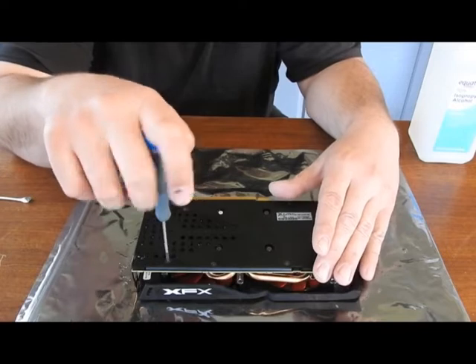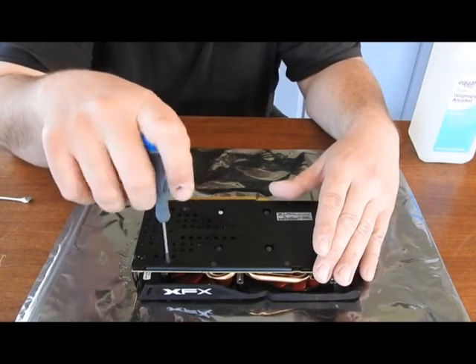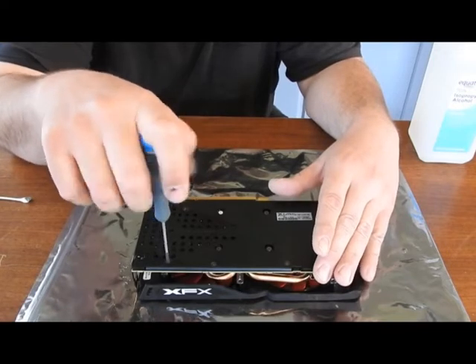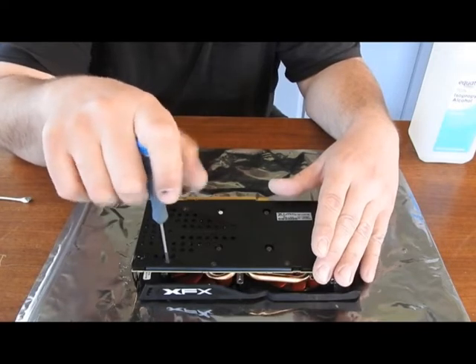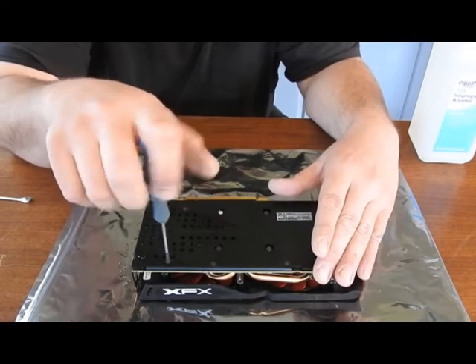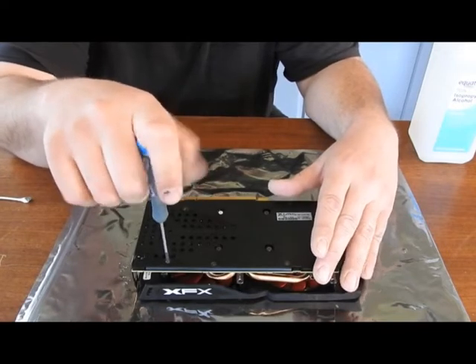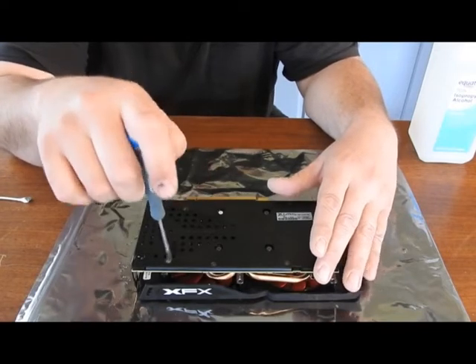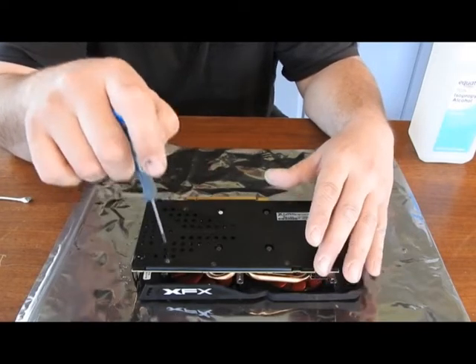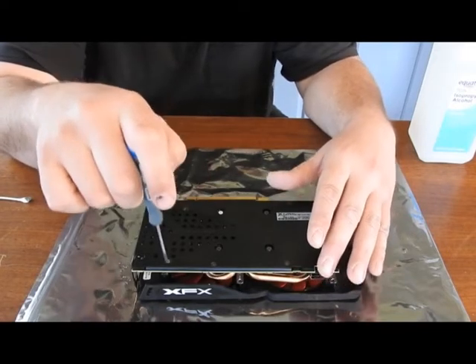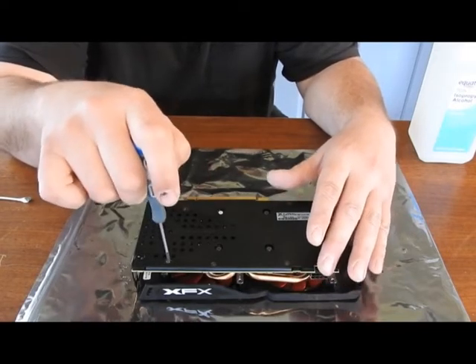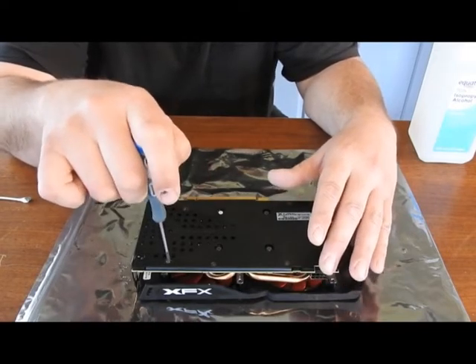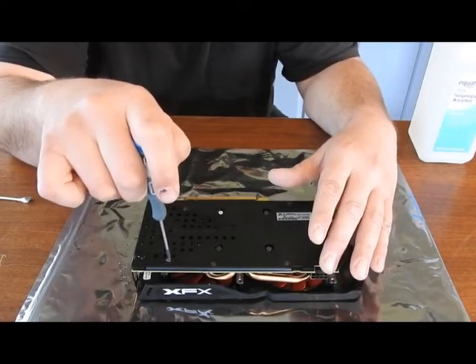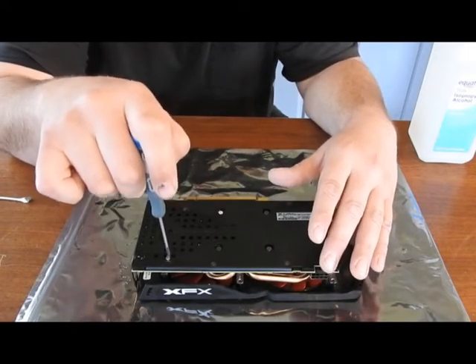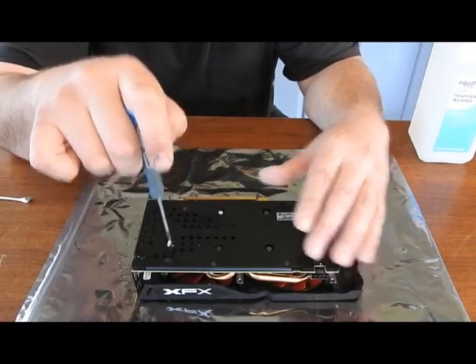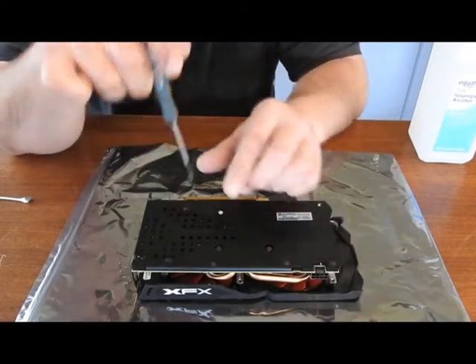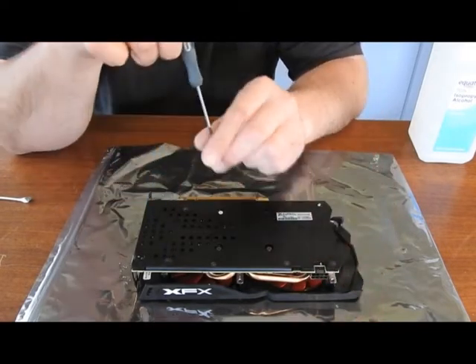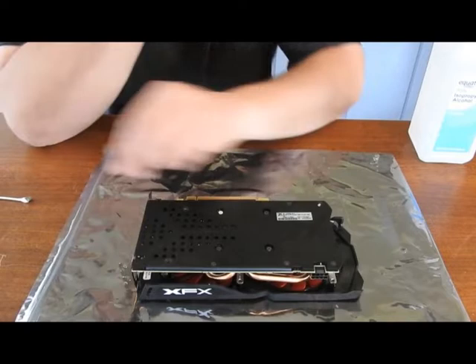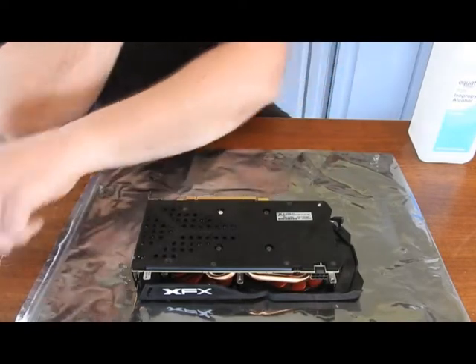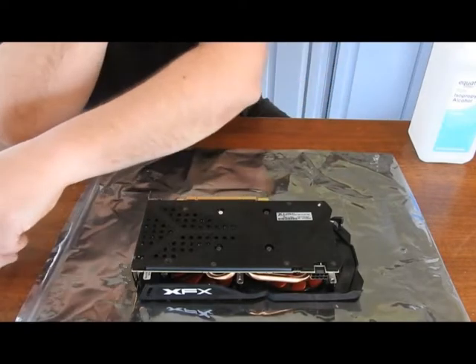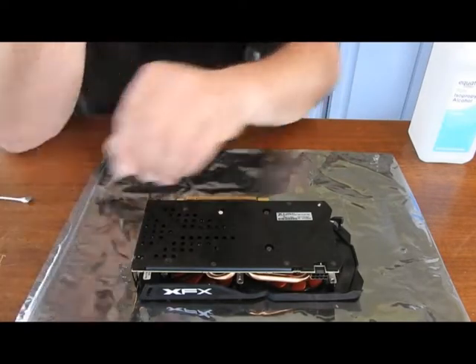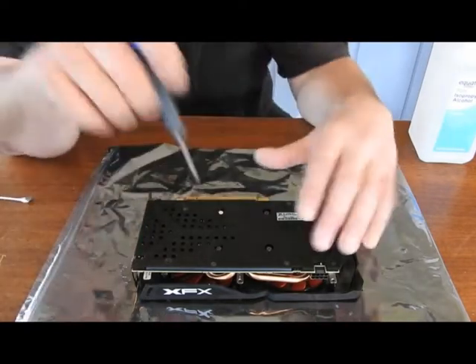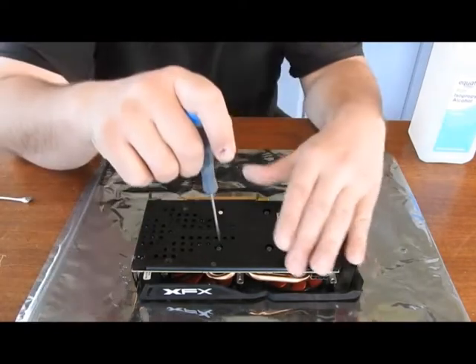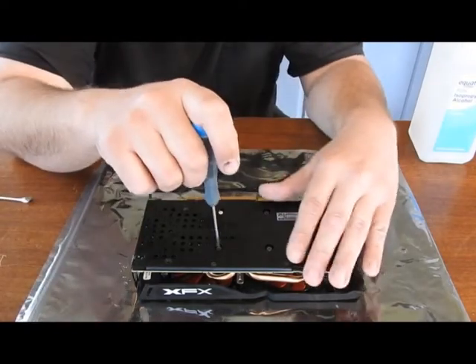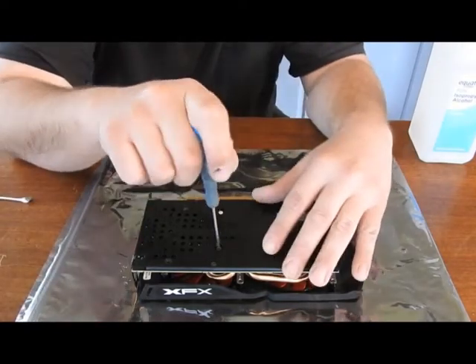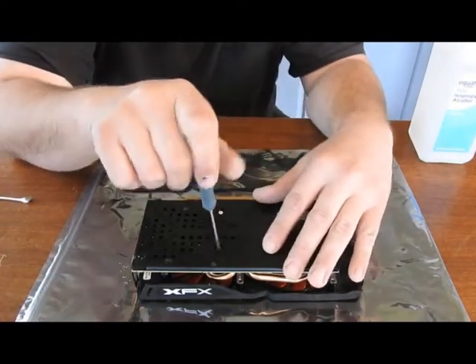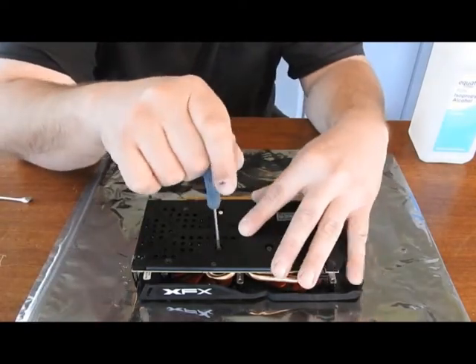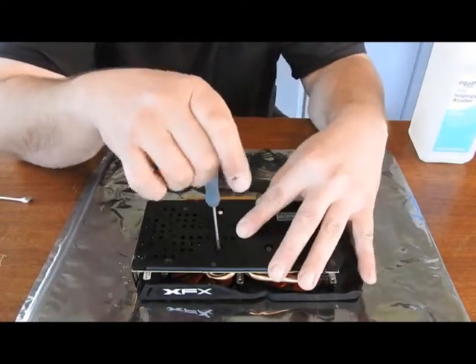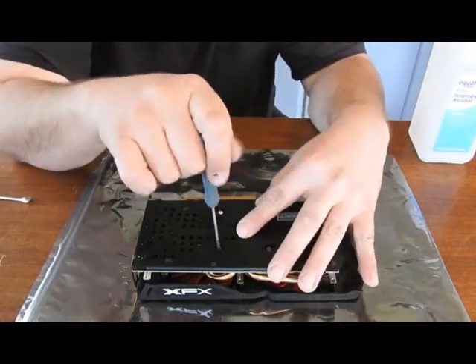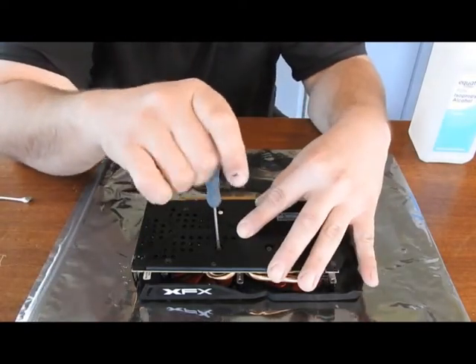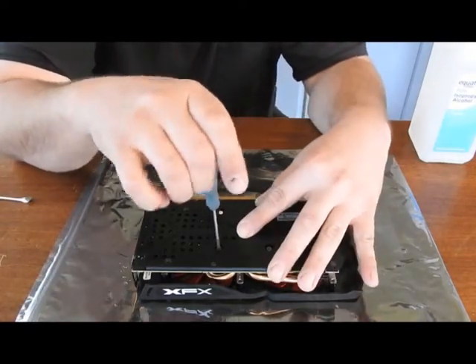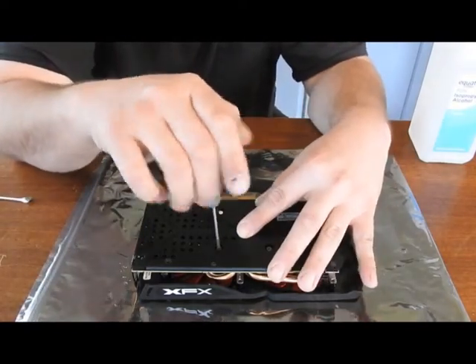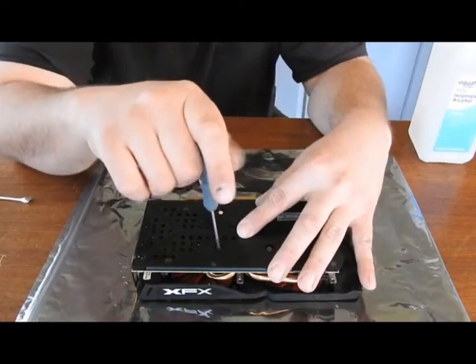They're pretty easy to differentiate, but I usually separate my screws depending on where they come out of — so that's just me.